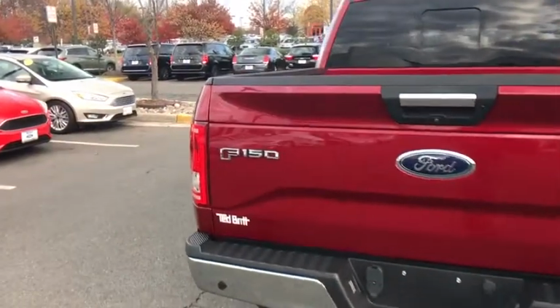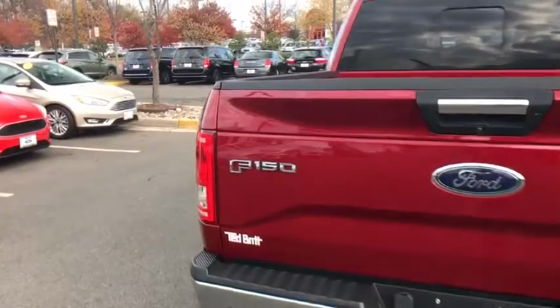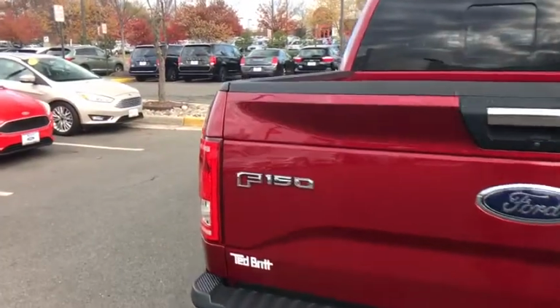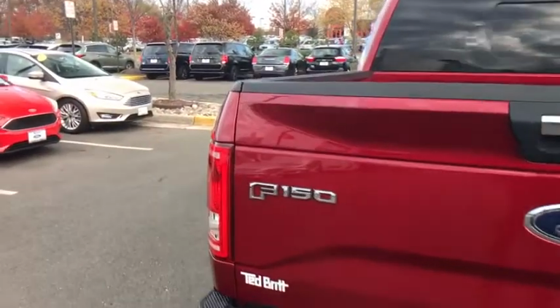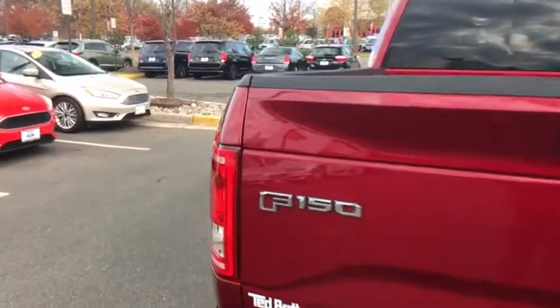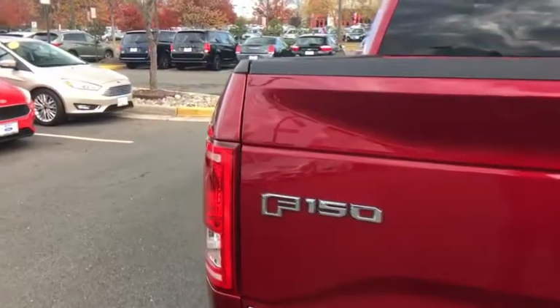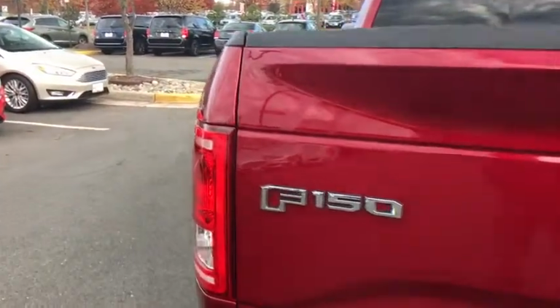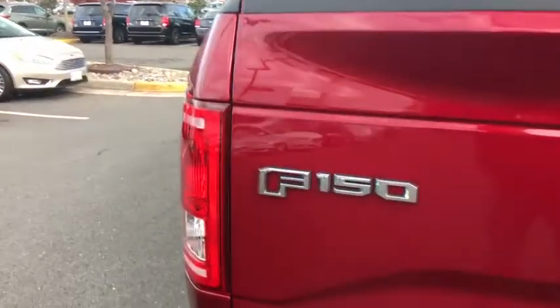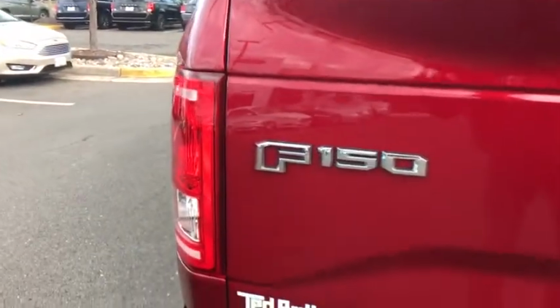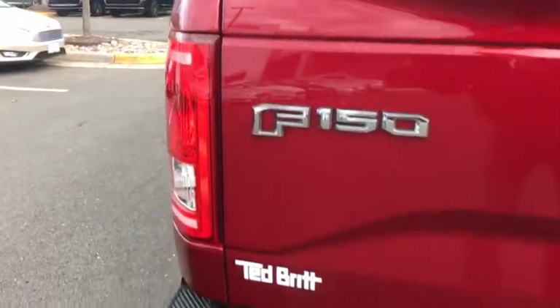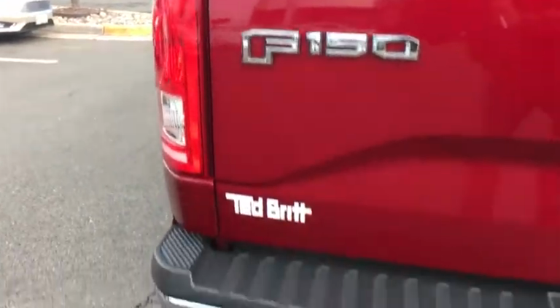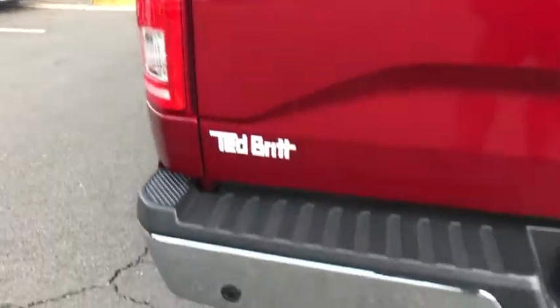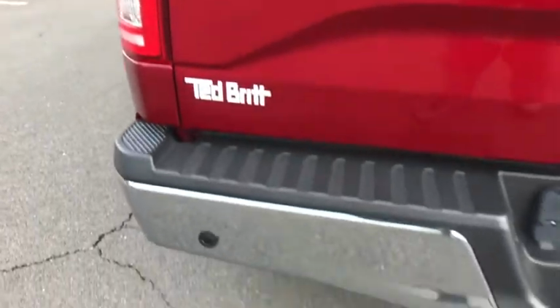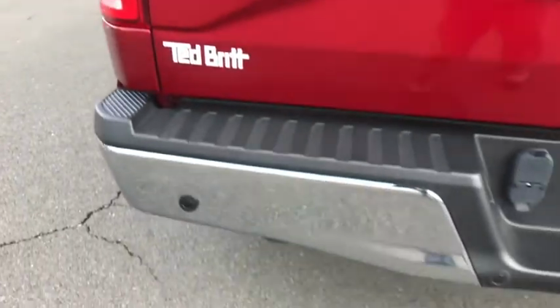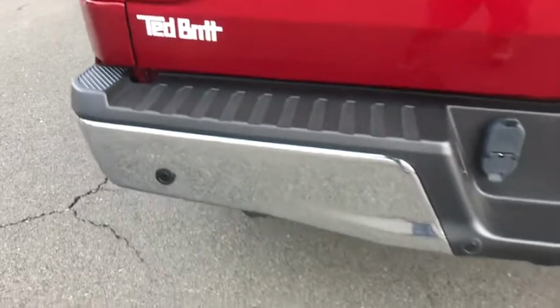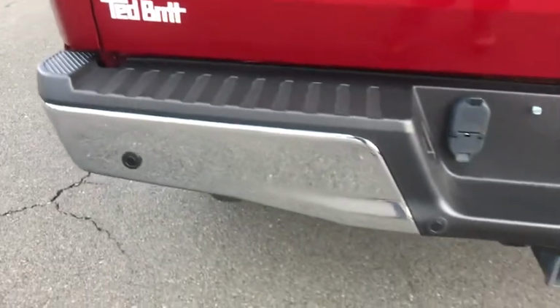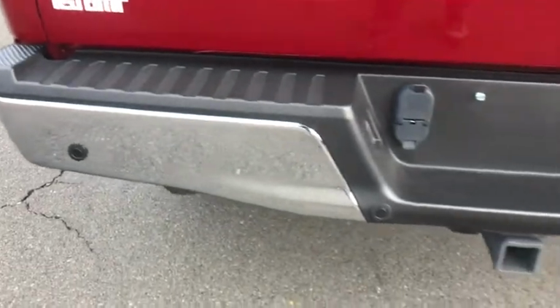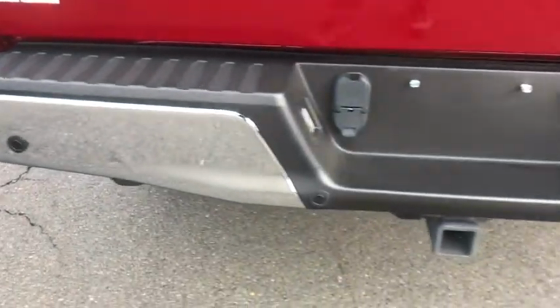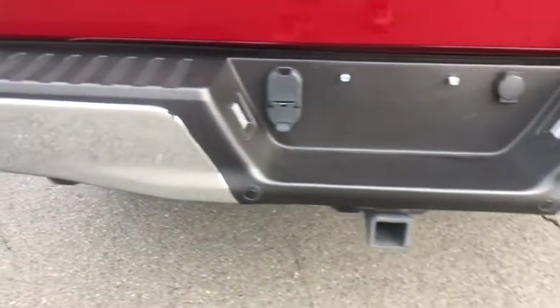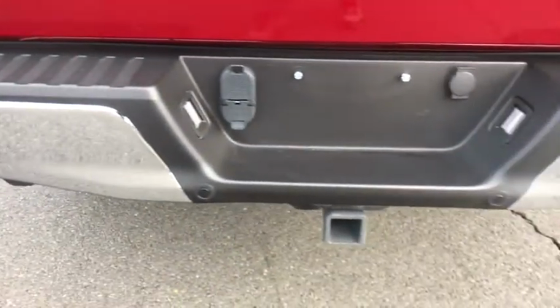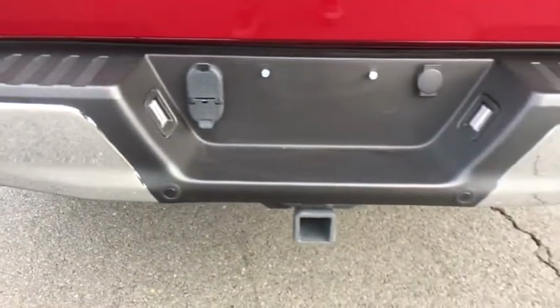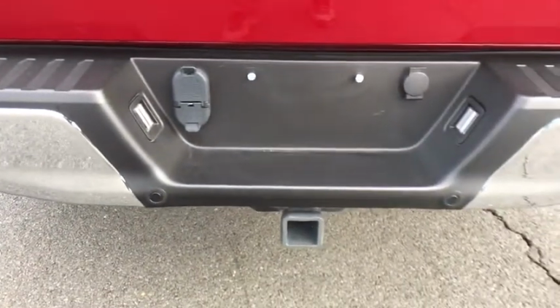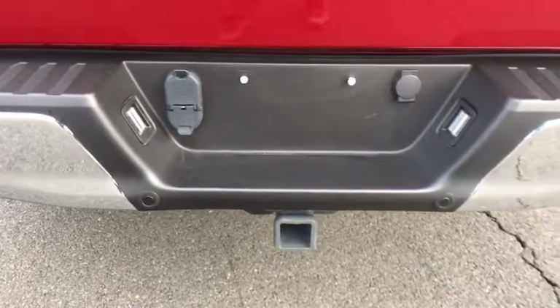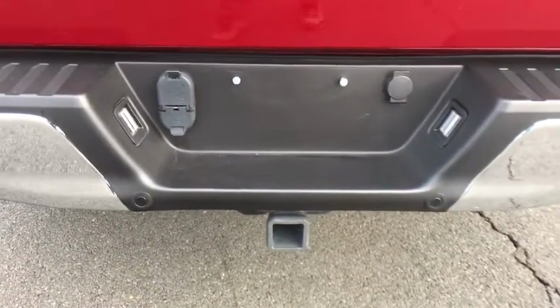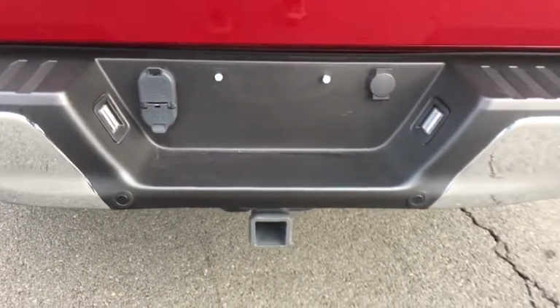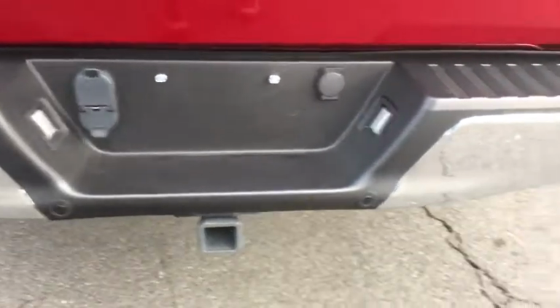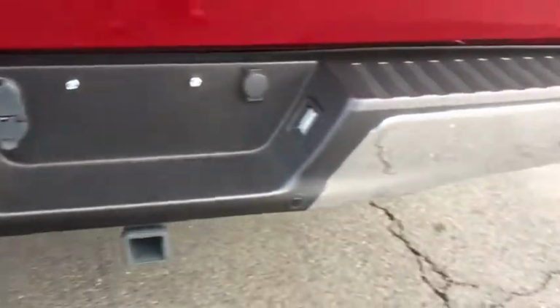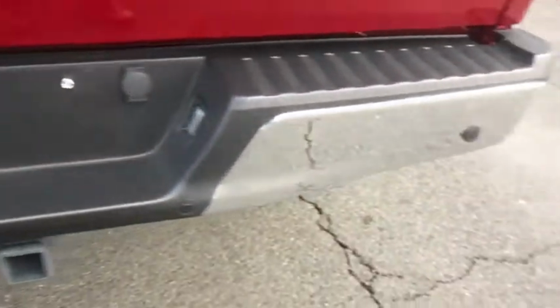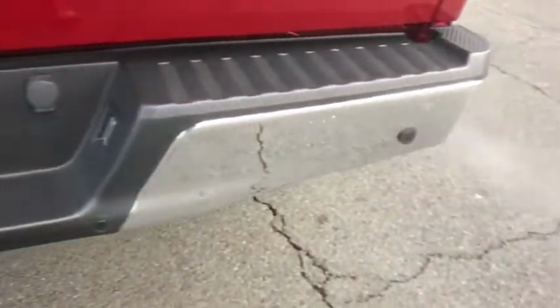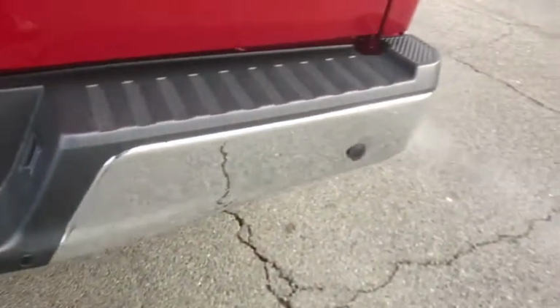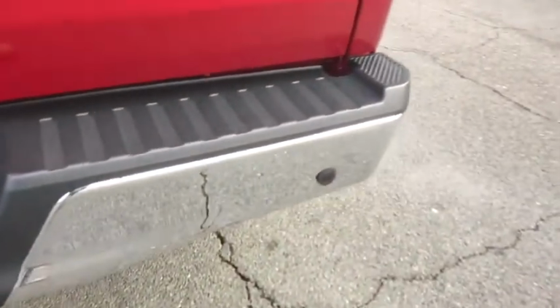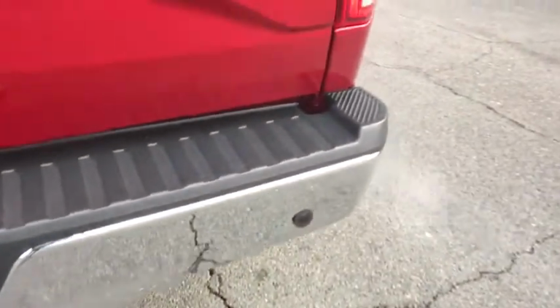Power windows, security system, fog lights, compass, remote keyless entry, brake assist, panic alarm, tachometer, front reading lamps.